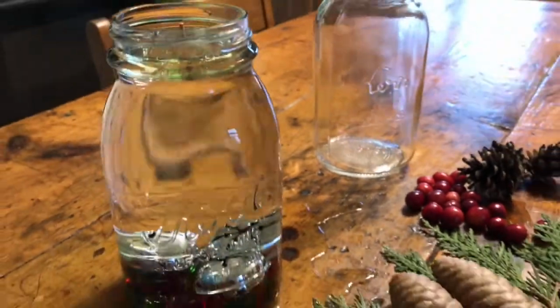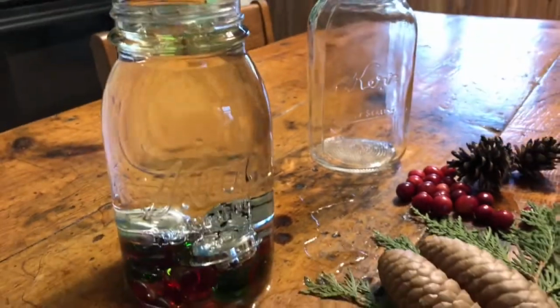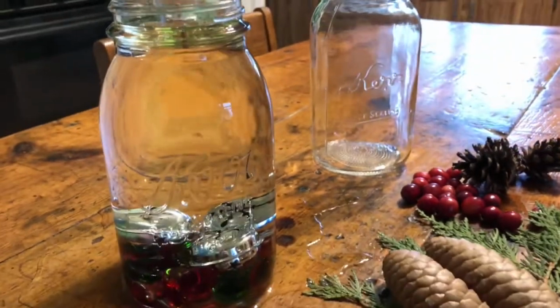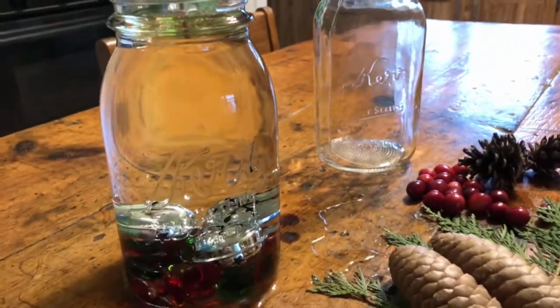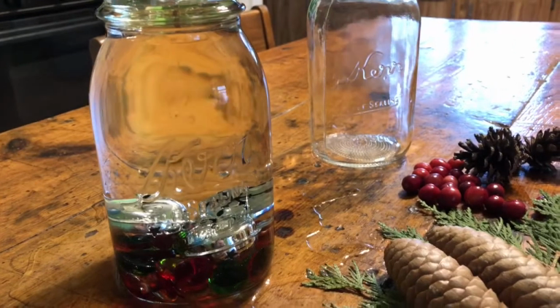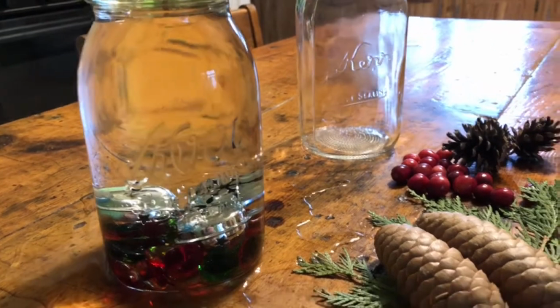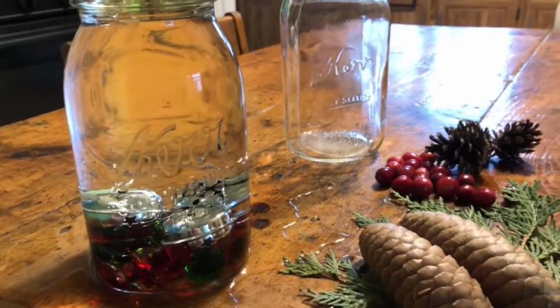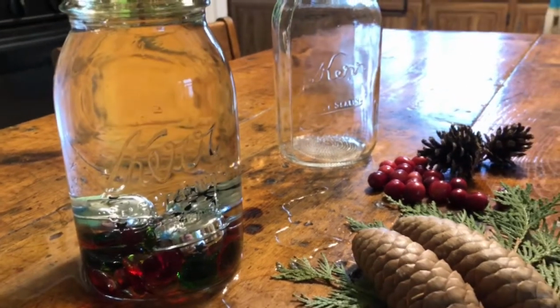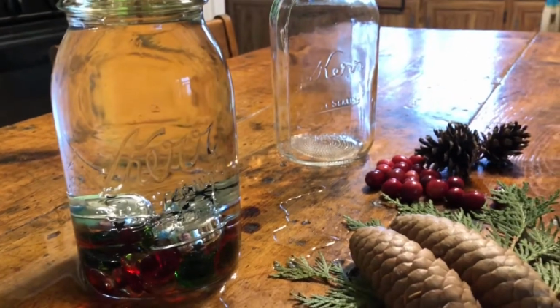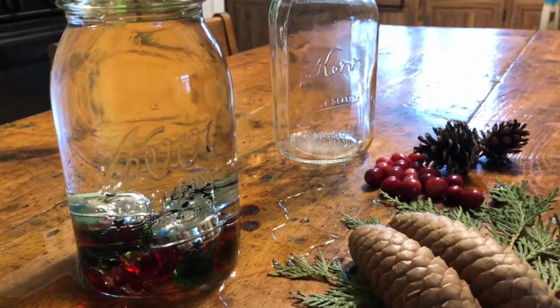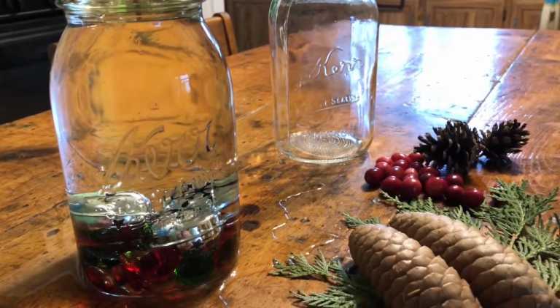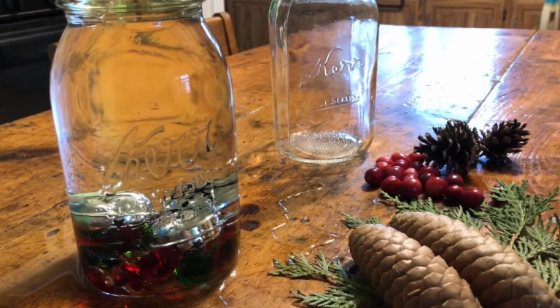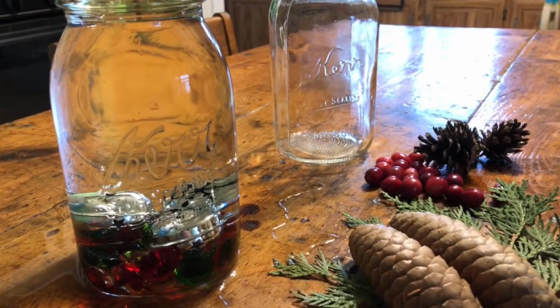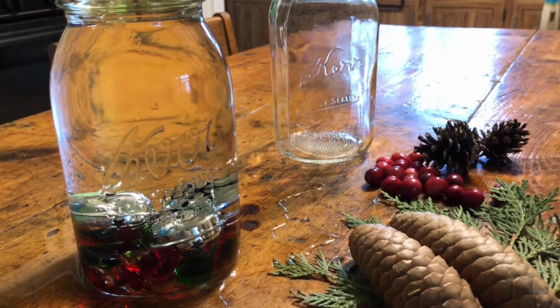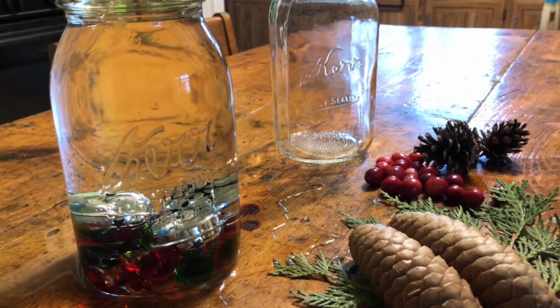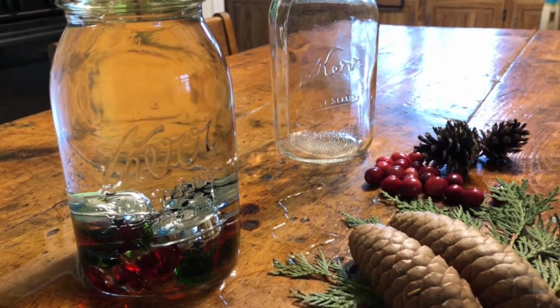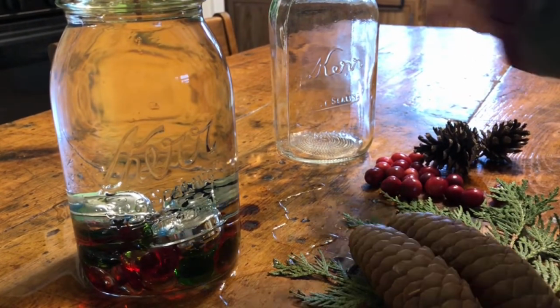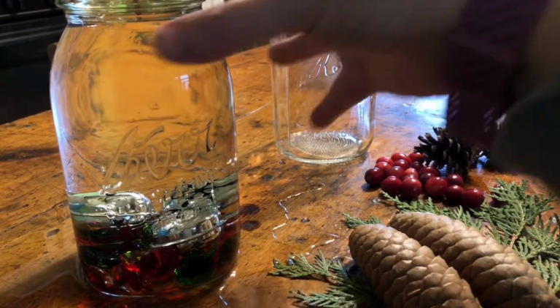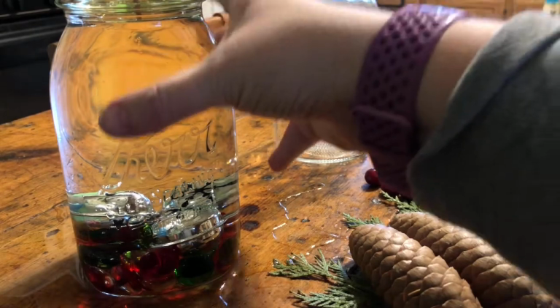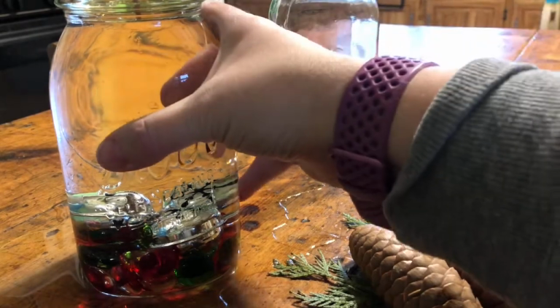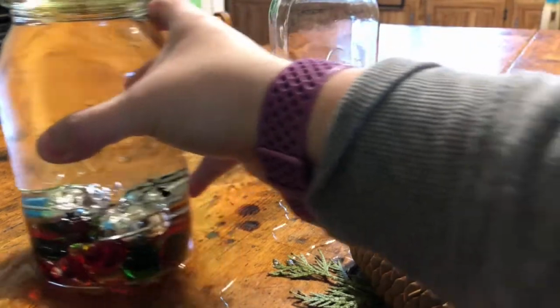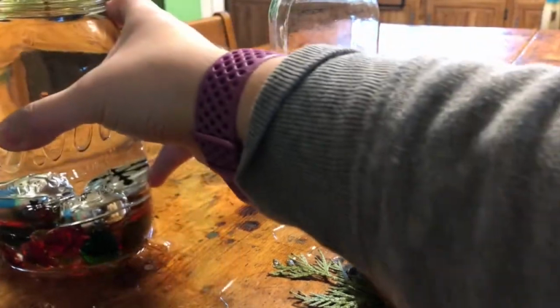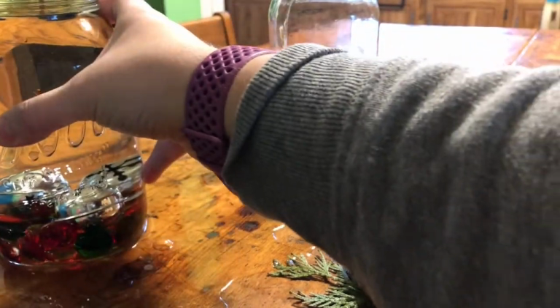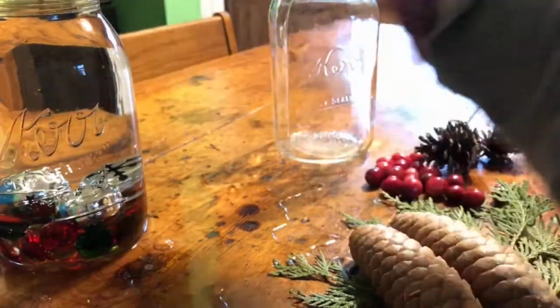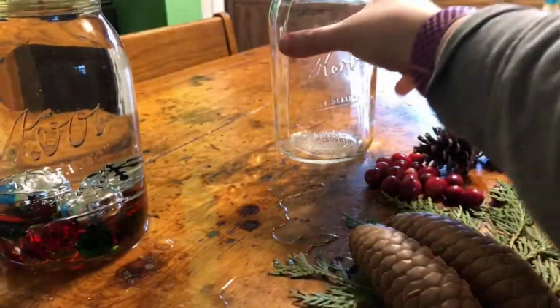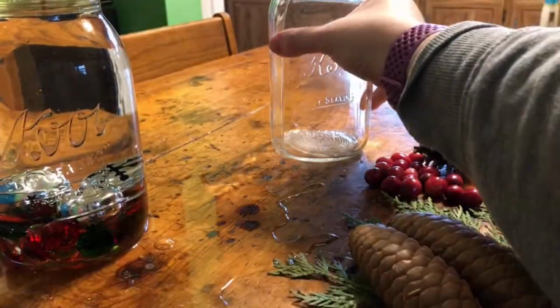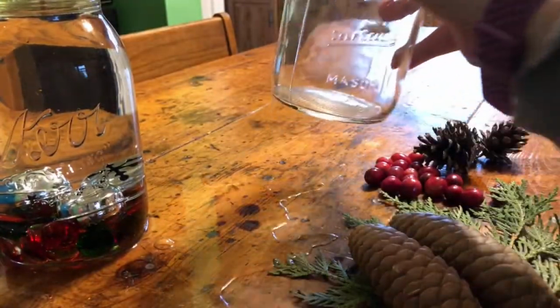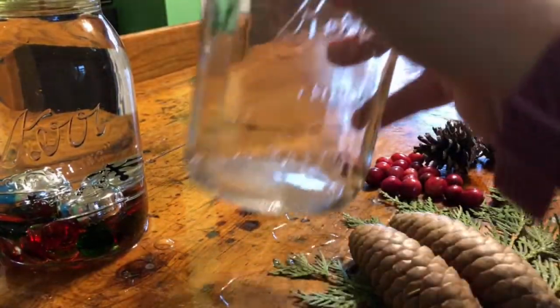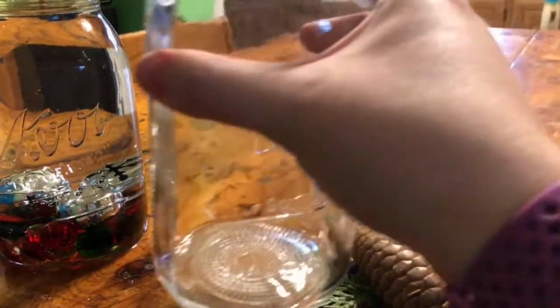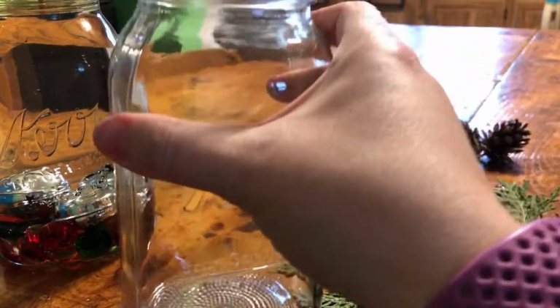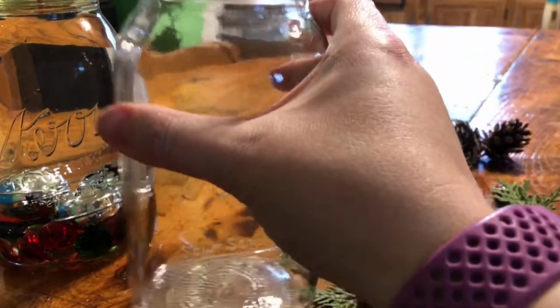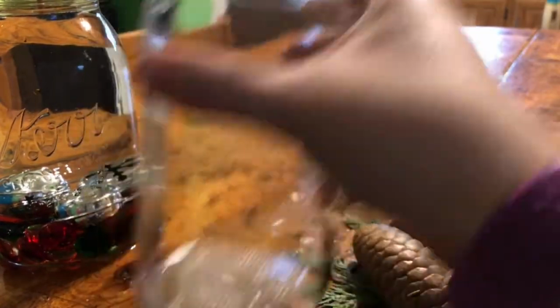Now when you light this, it will burn for up to two hours — so that's a pretty cool thing. I'm going to put together an organic one, but I'm not going to put a wick in it, just because I don't need two oil candles at my house.